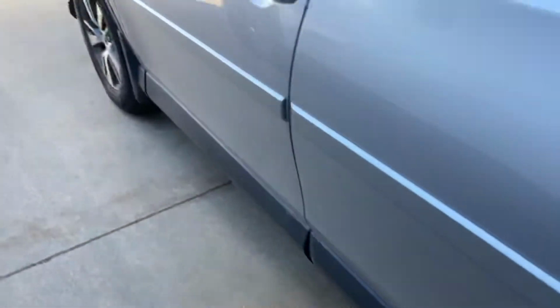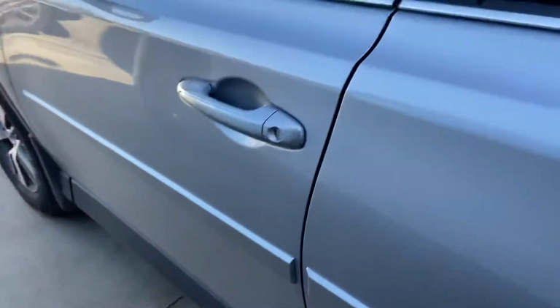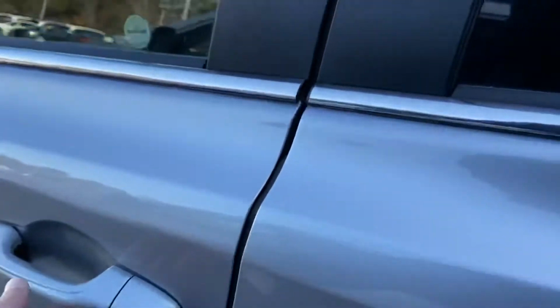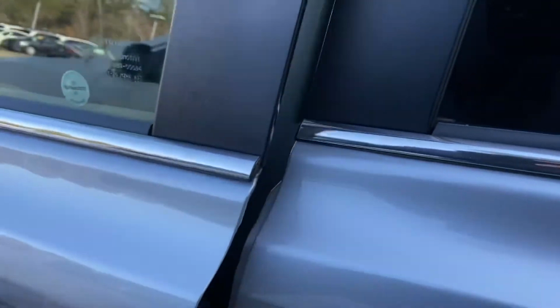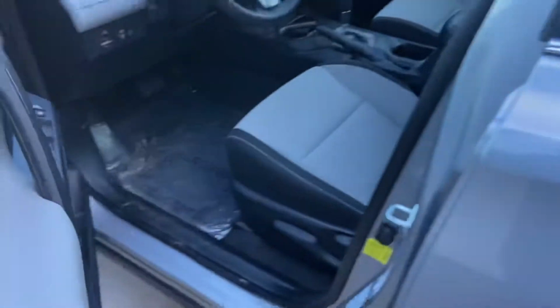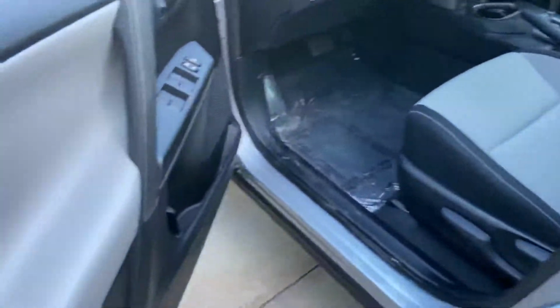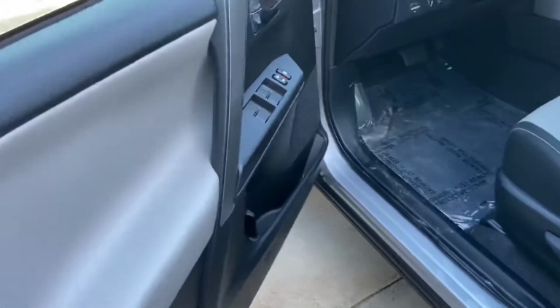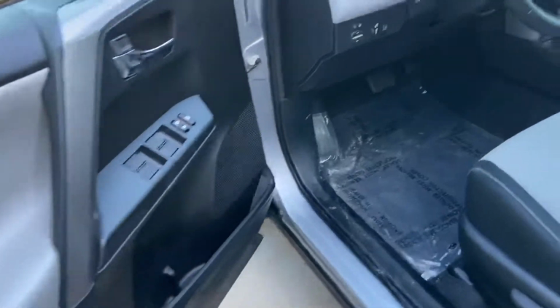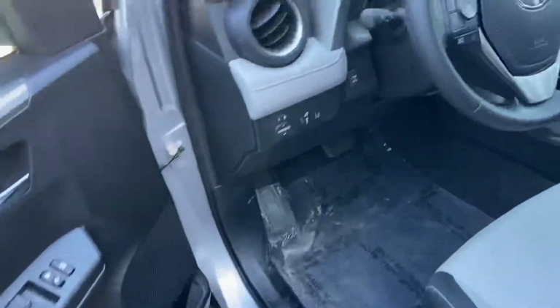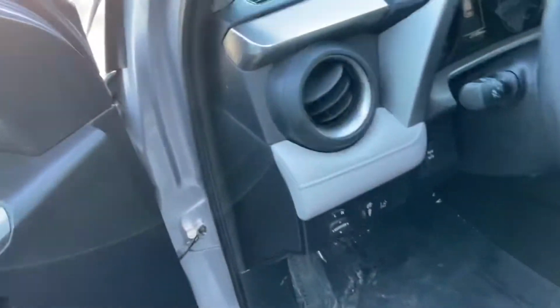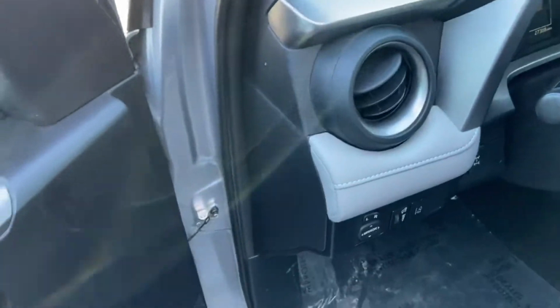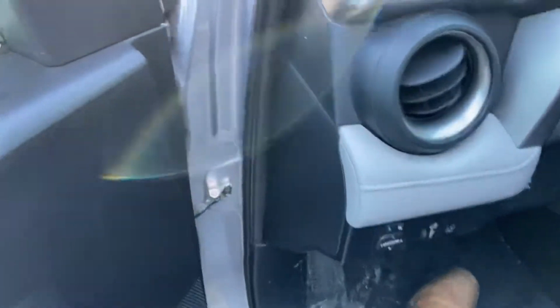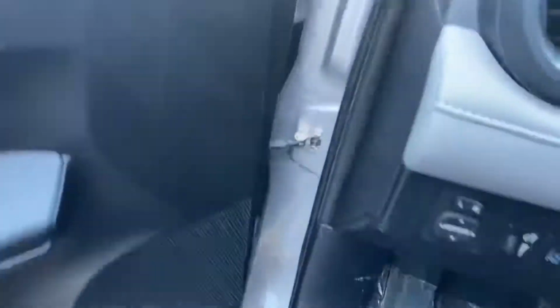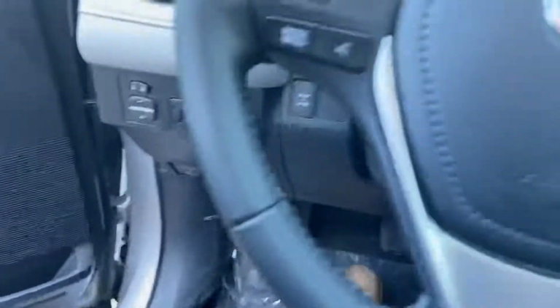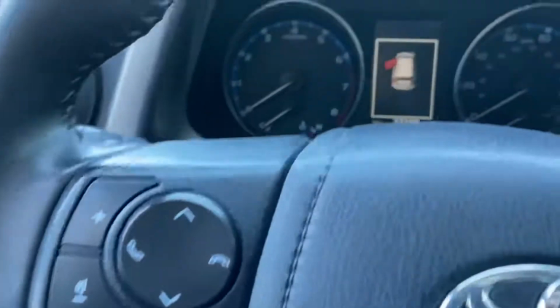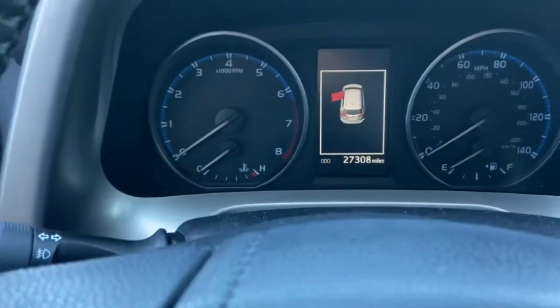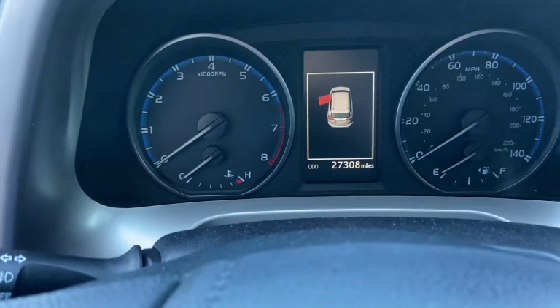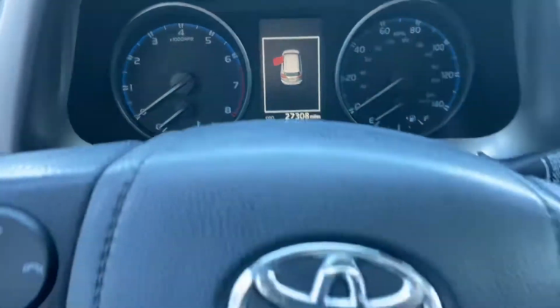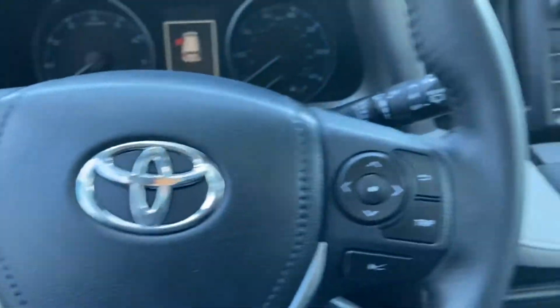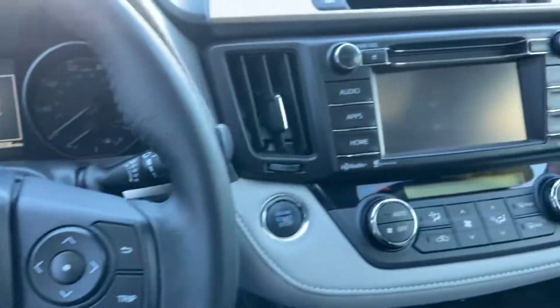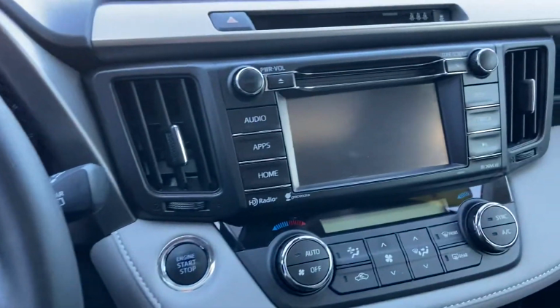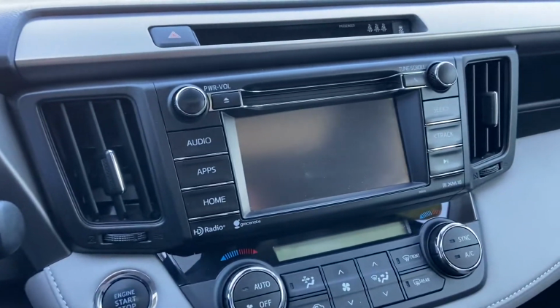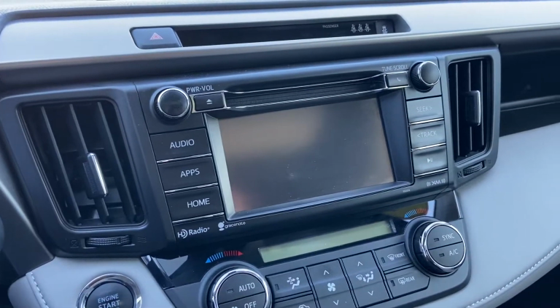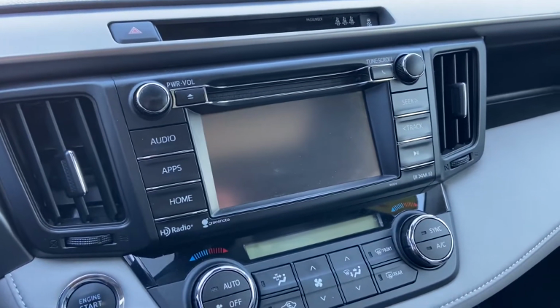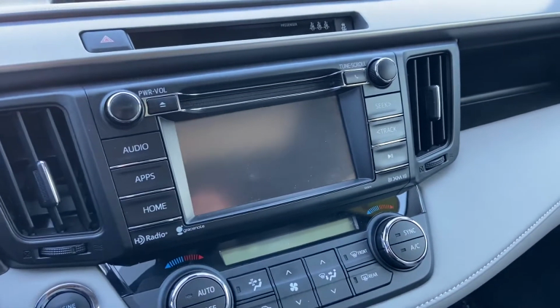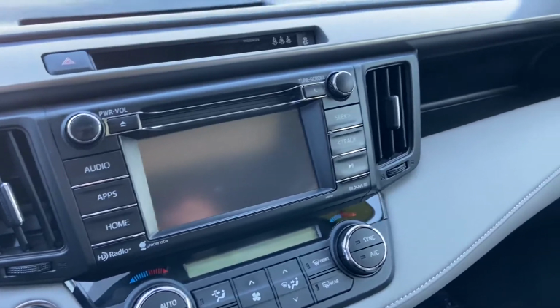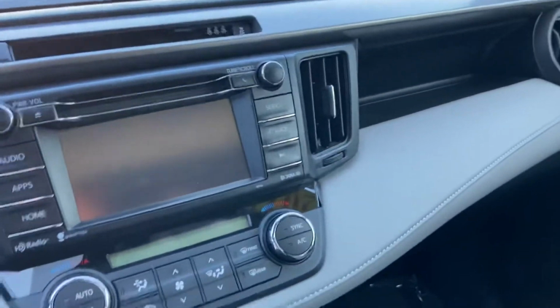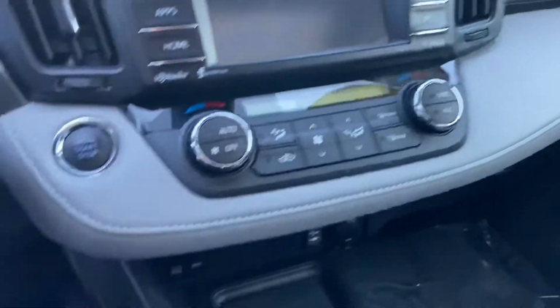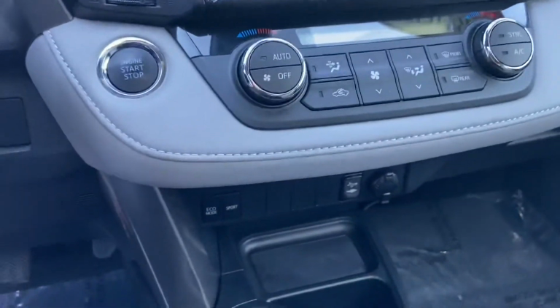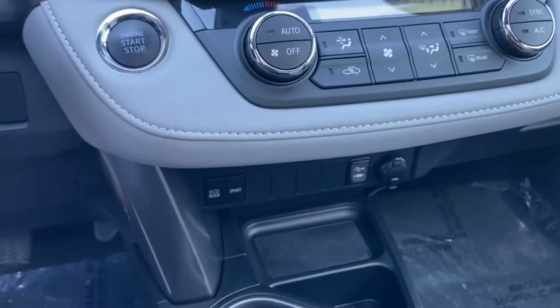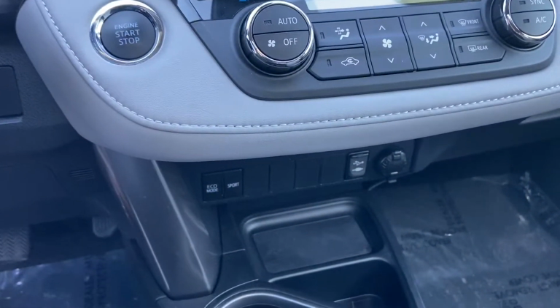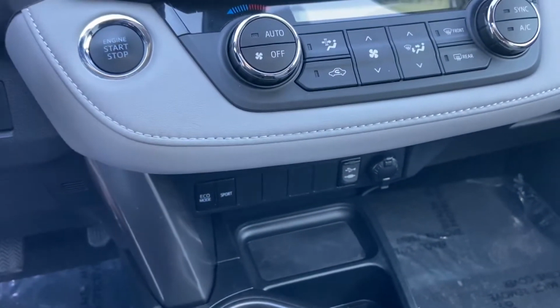Take a look in the inside here. Power locks, power windows, cruise control, the hands-free — 27,308 miles to be exact. Going to get the Bluetooth connectivity, the backup camera, different eco mode, sport modes.